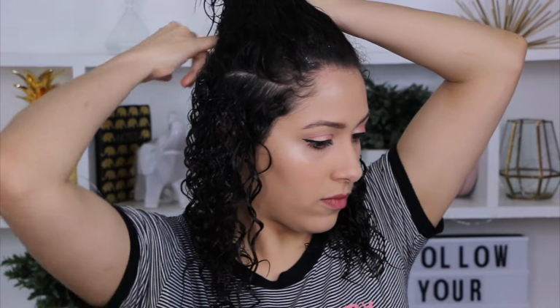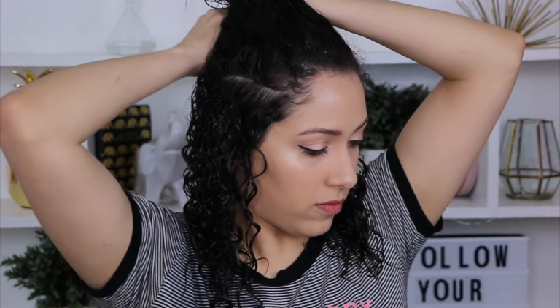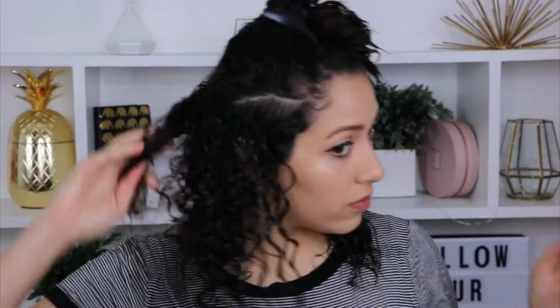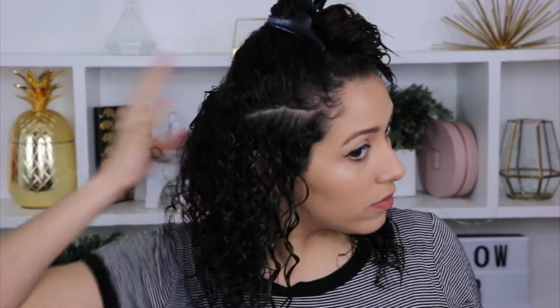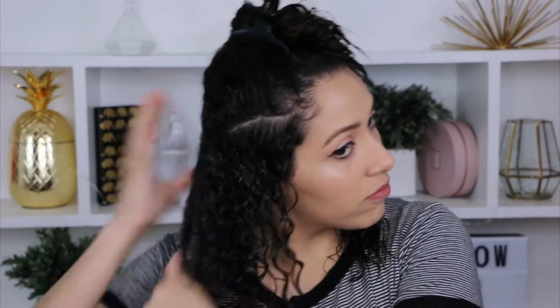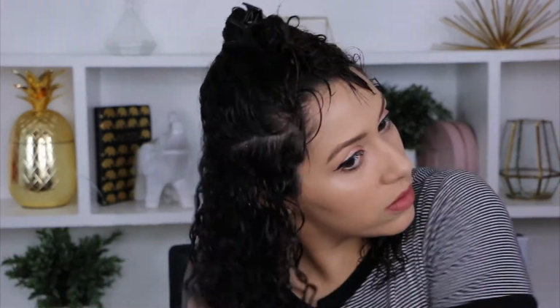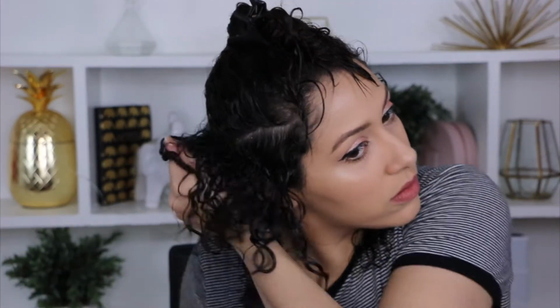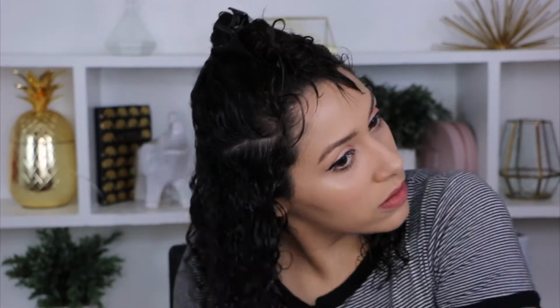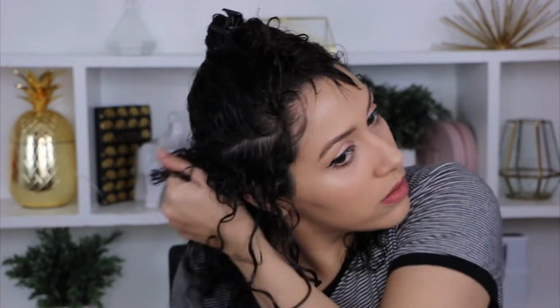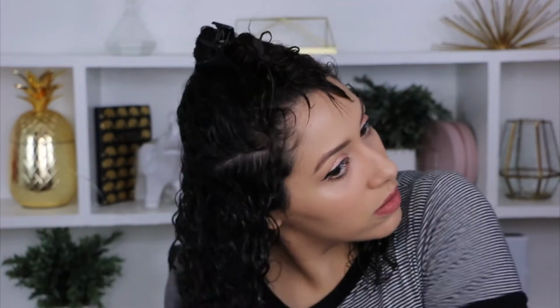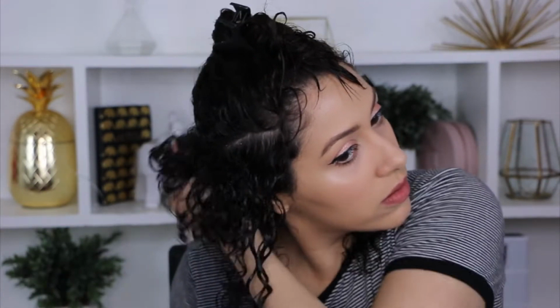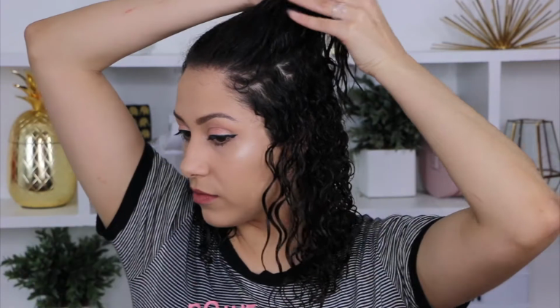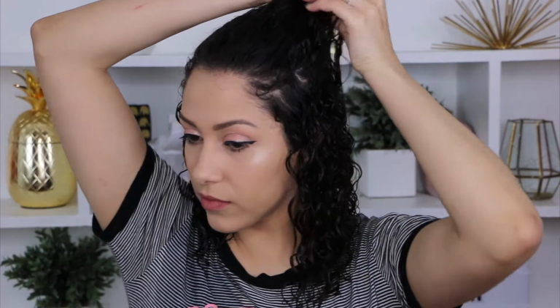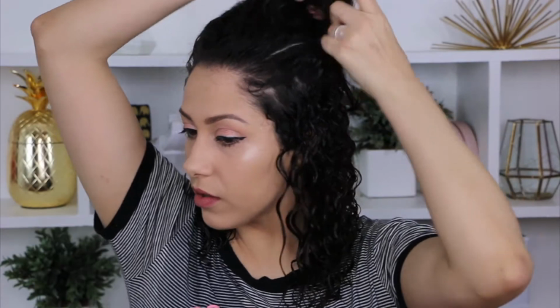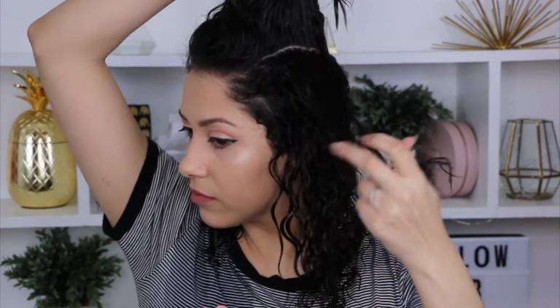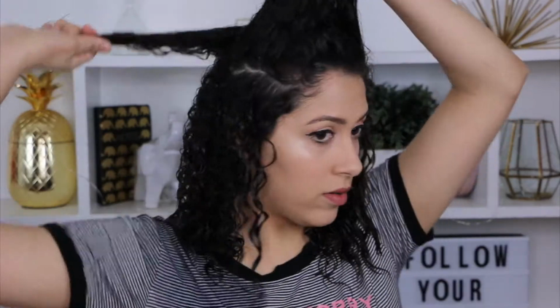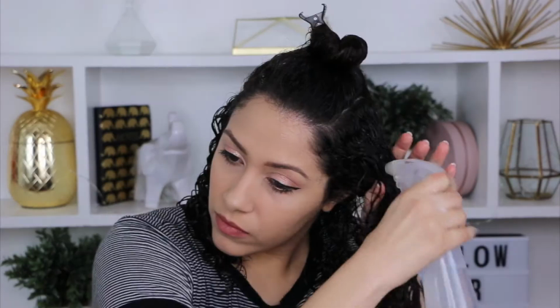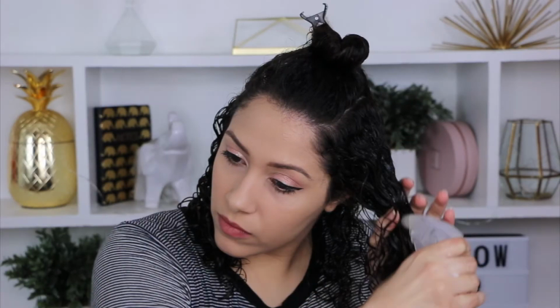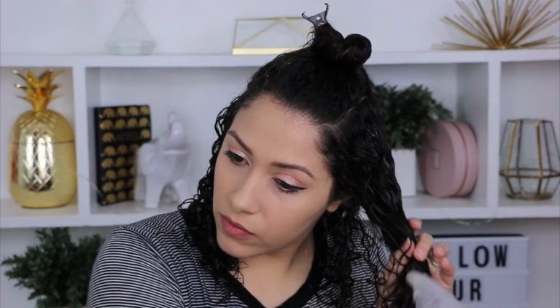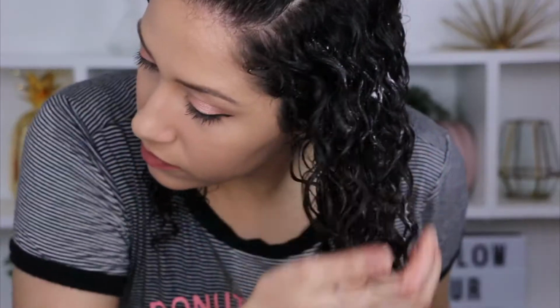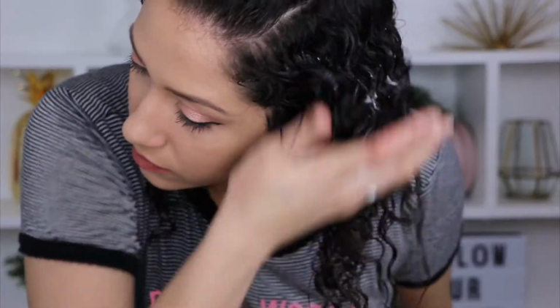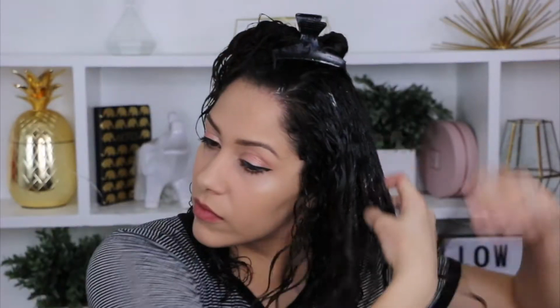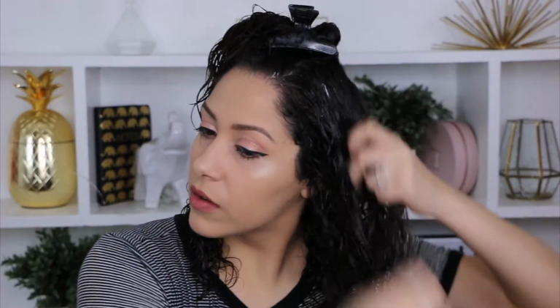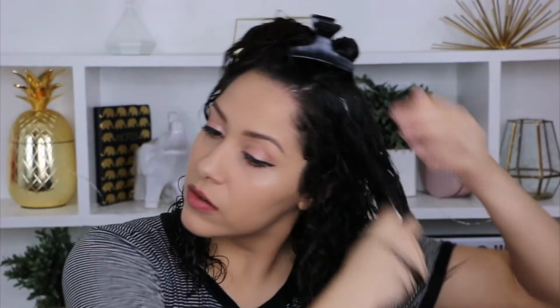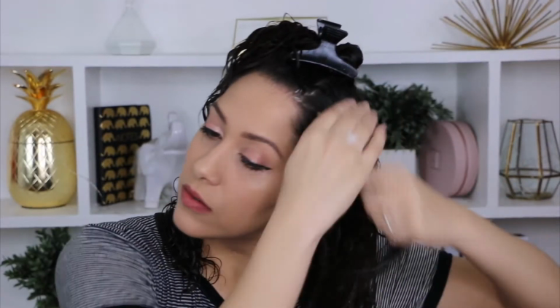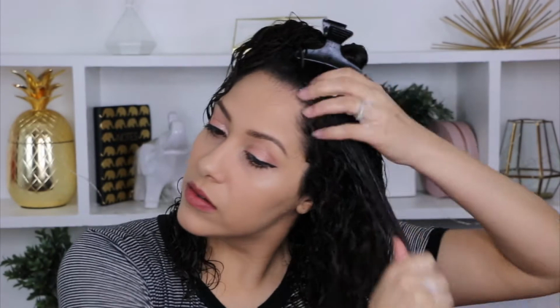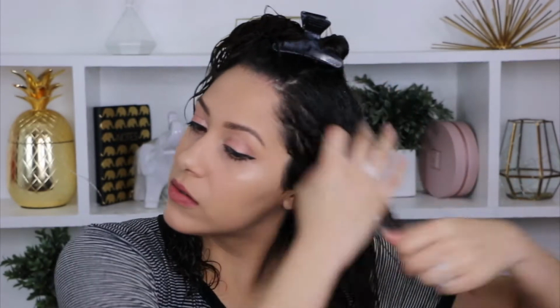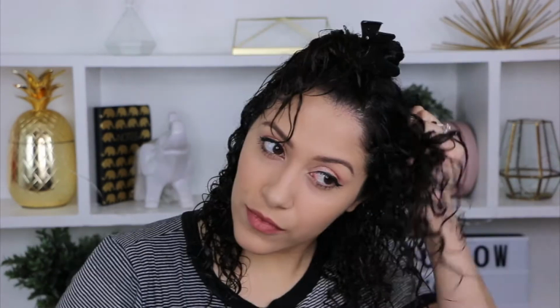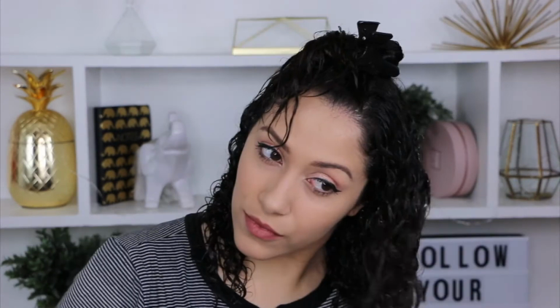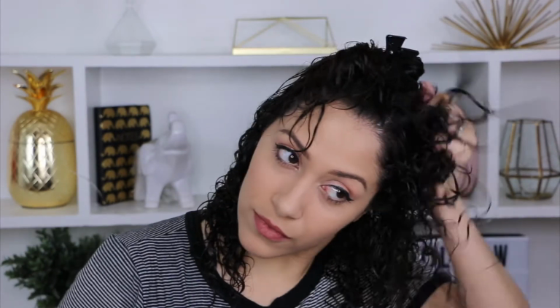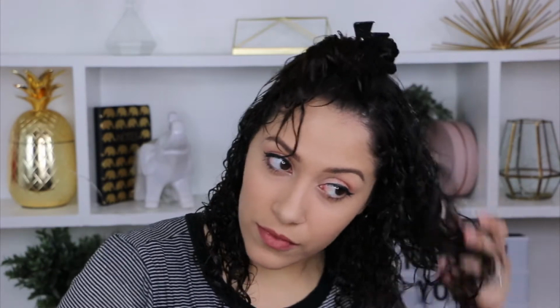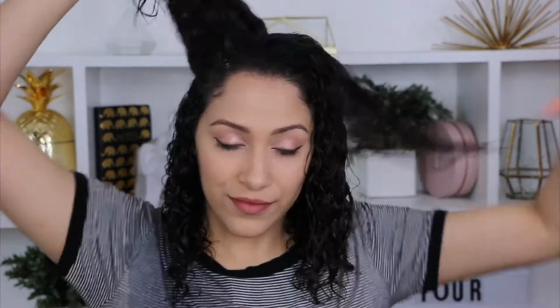Please know that when you are transitioning, you are going to have a lot of heat damage and you just have to learn how to work around that. For me, what I do is divide my hair into different sections — for example, I would actually part my hair on the right side.